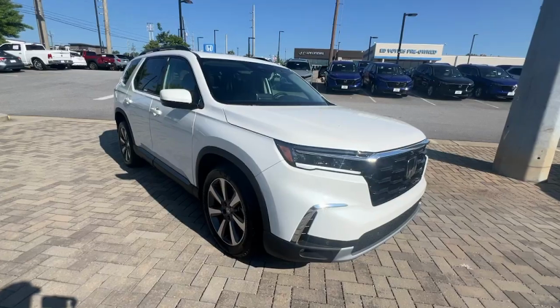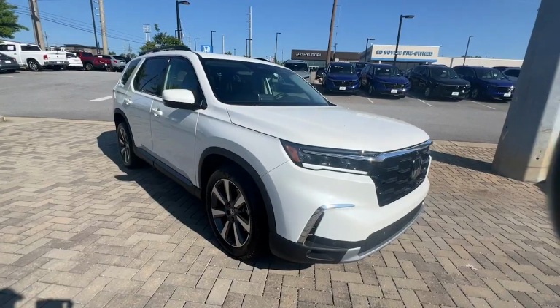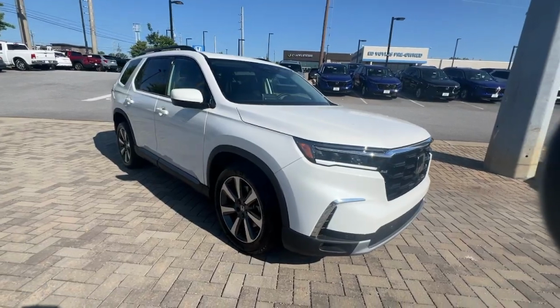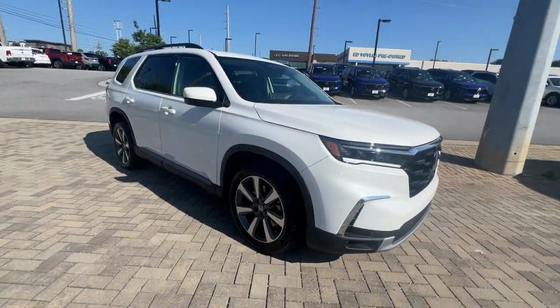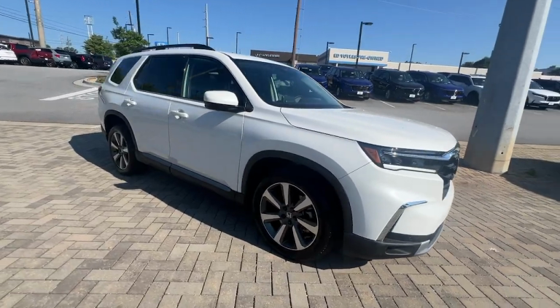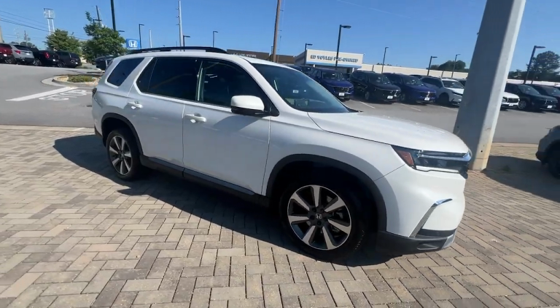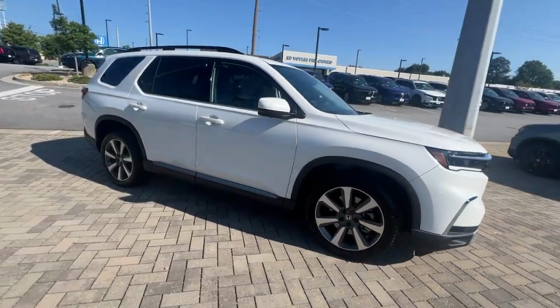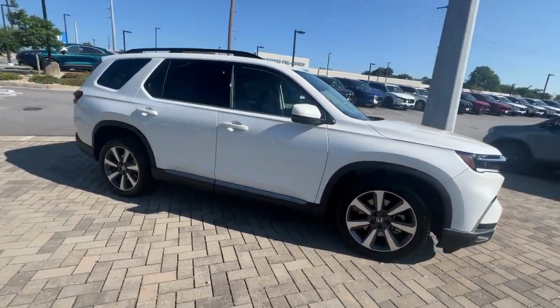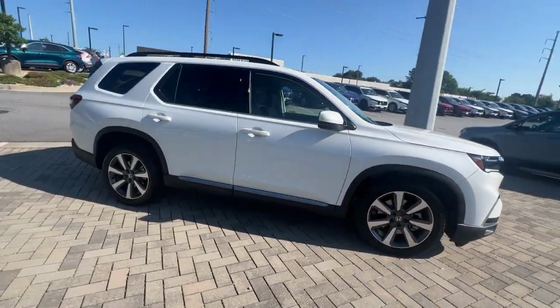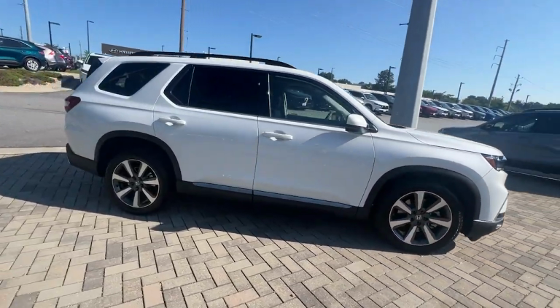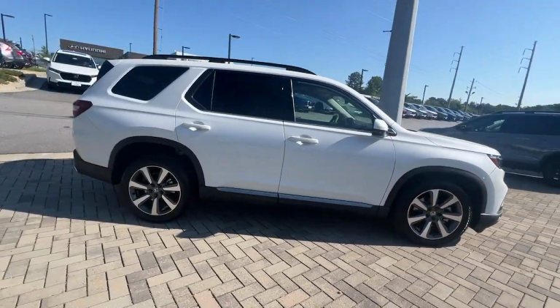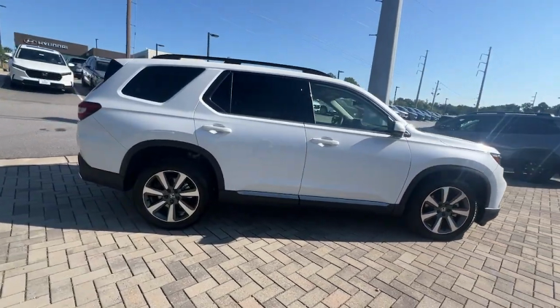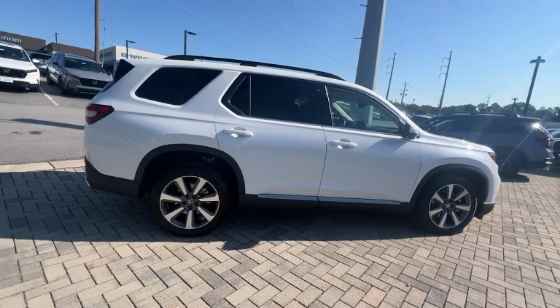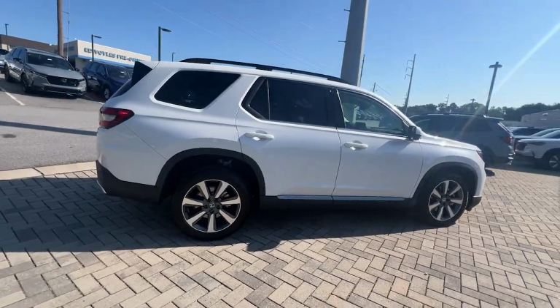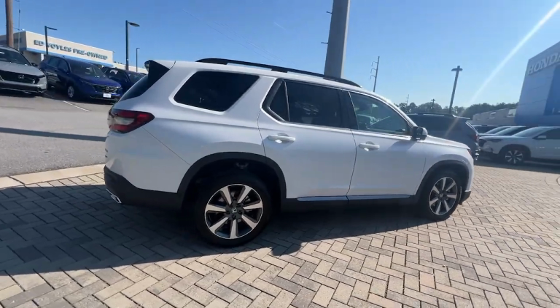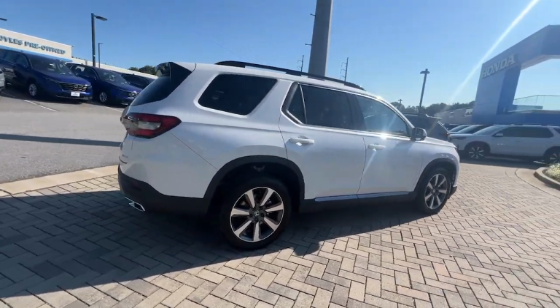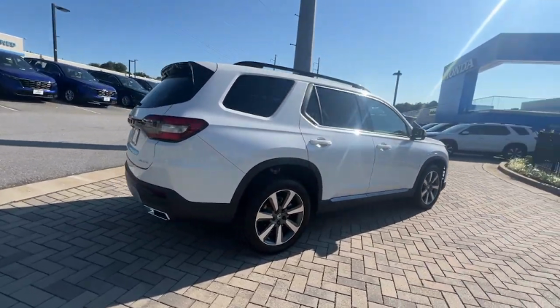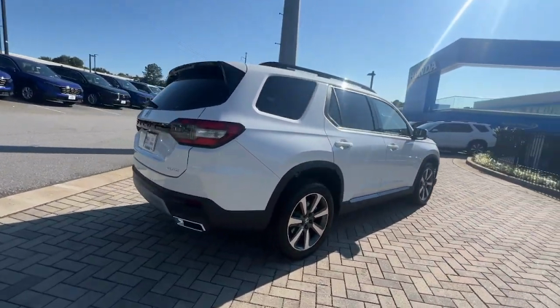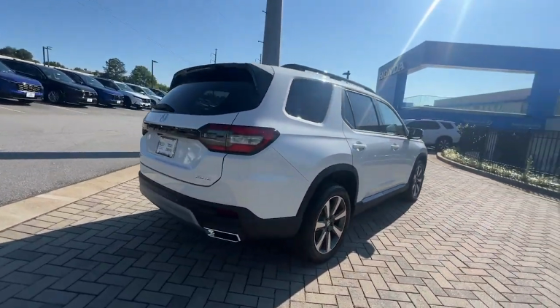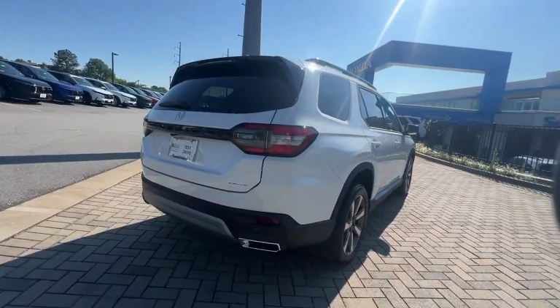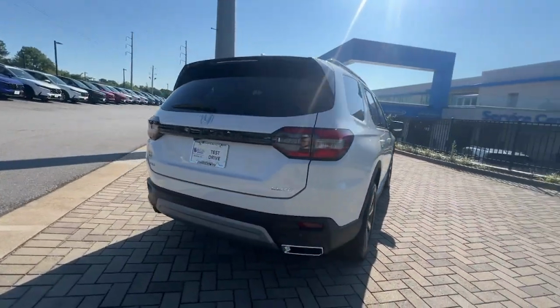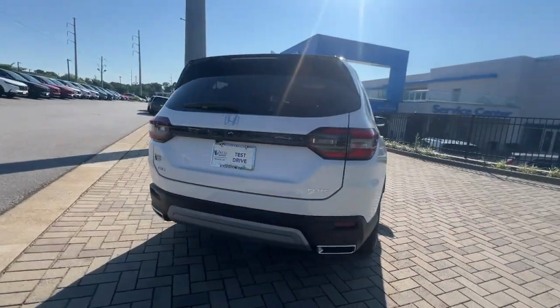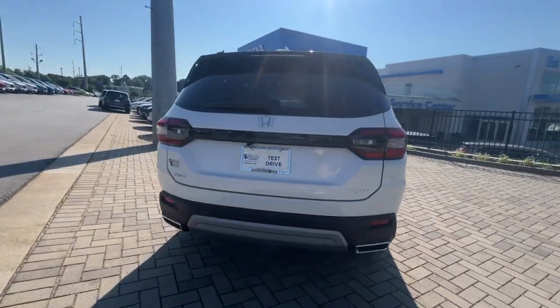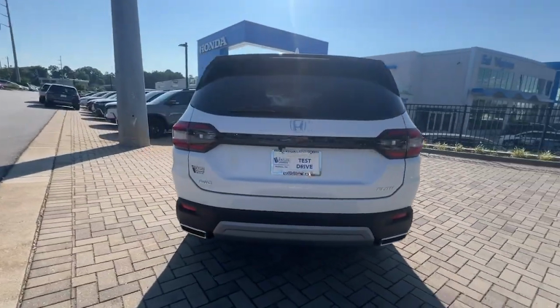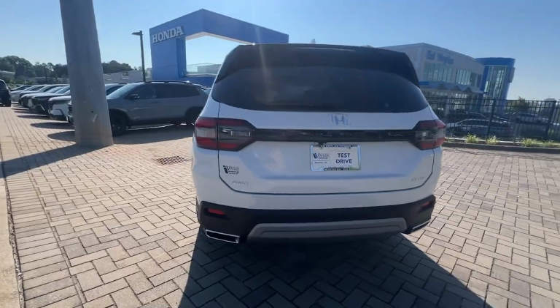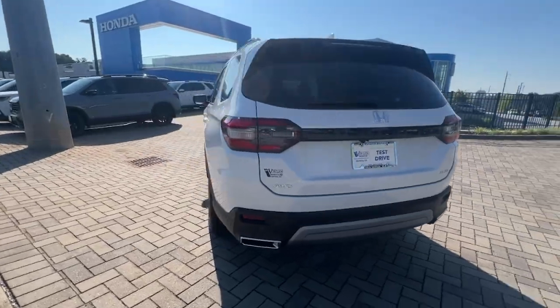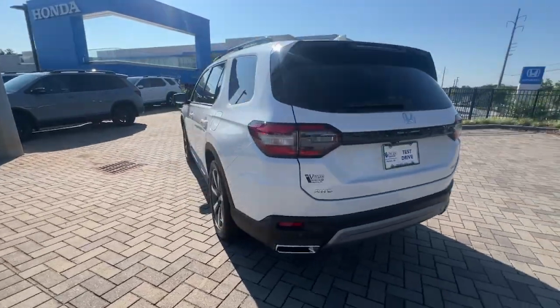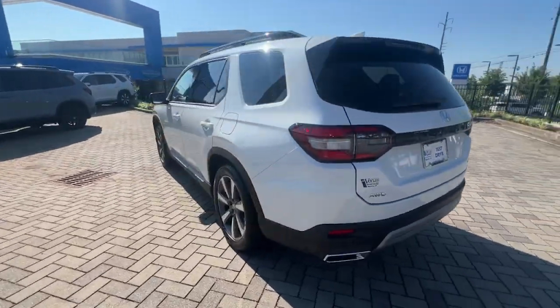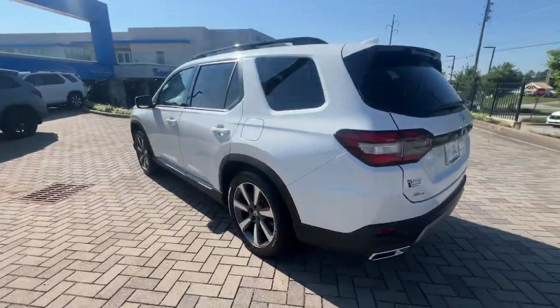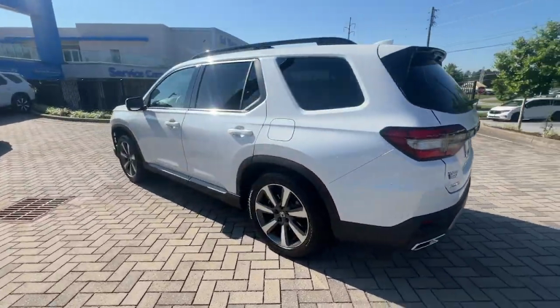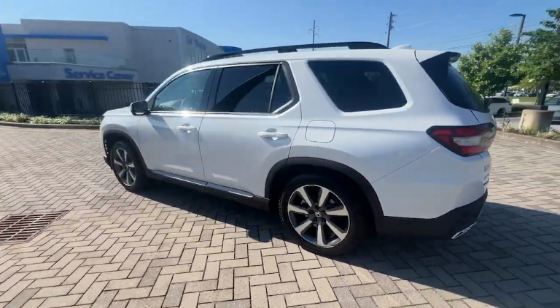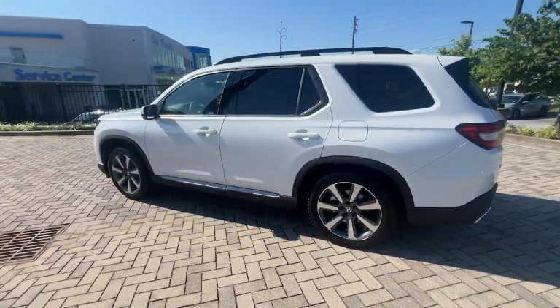Hop into the 2025 Honda Pilot. Take a closer look at this super capable Pilot. Safe, strong and refined, it's the go-to SUV for family road trips, cargo hauling, towing or scenic cruising.